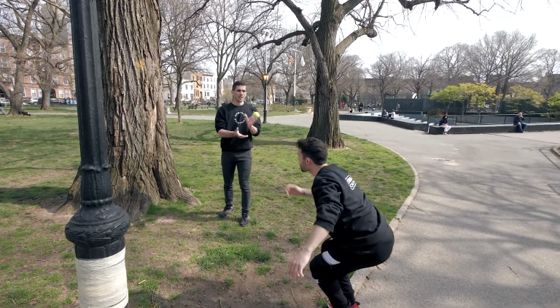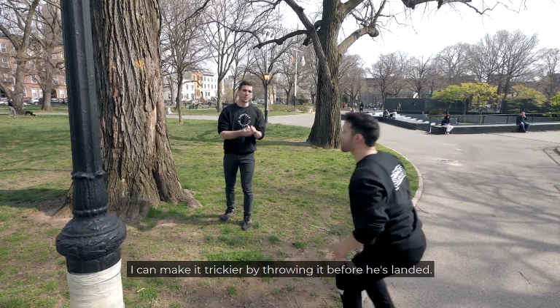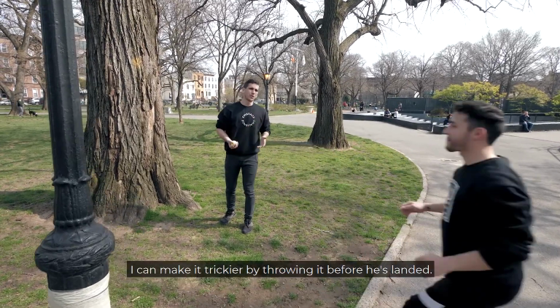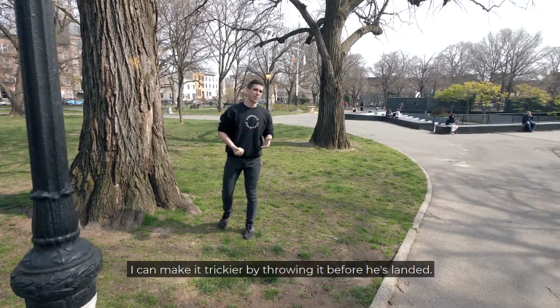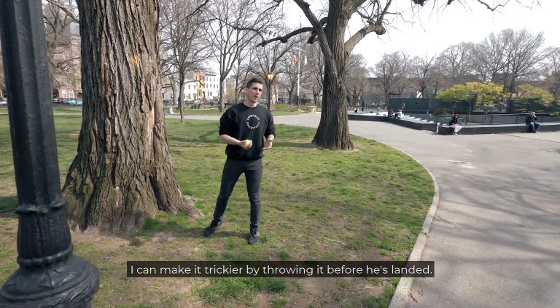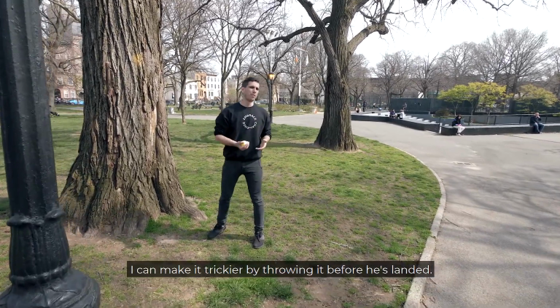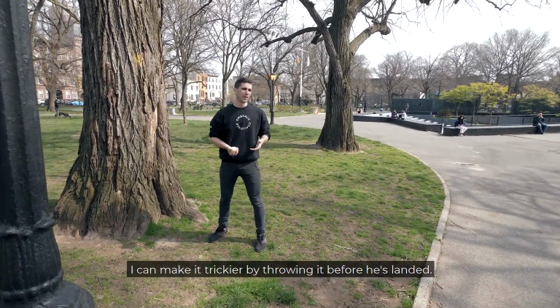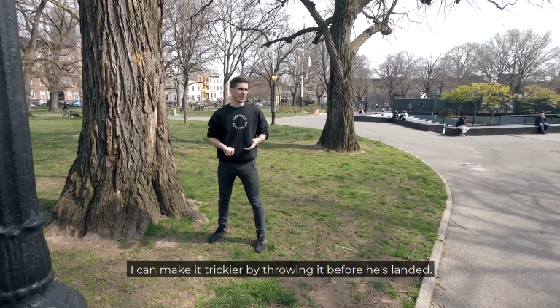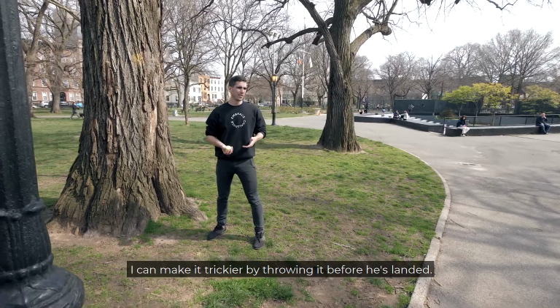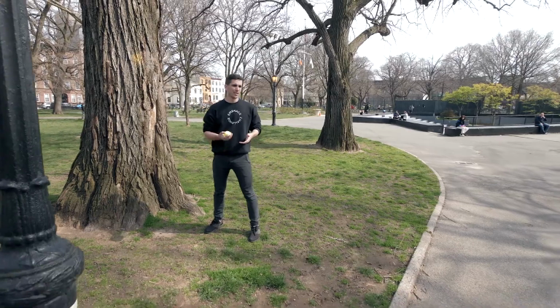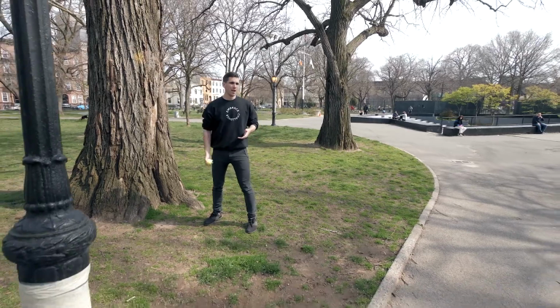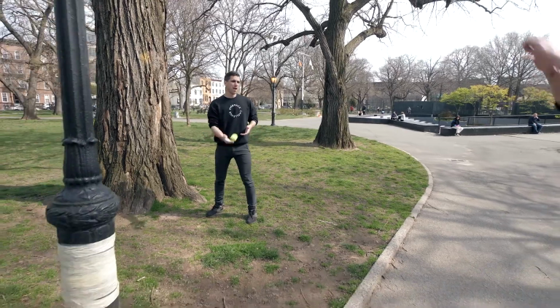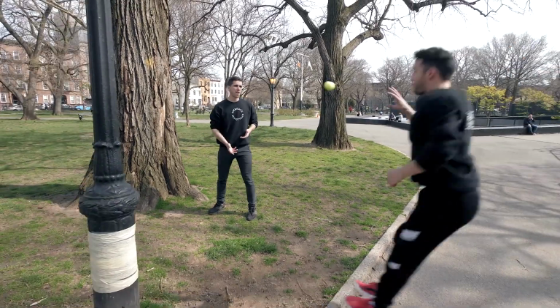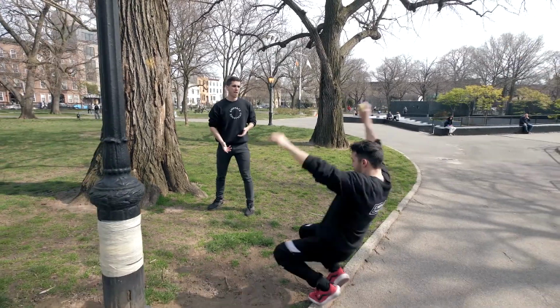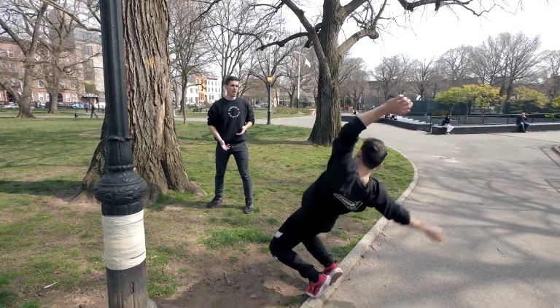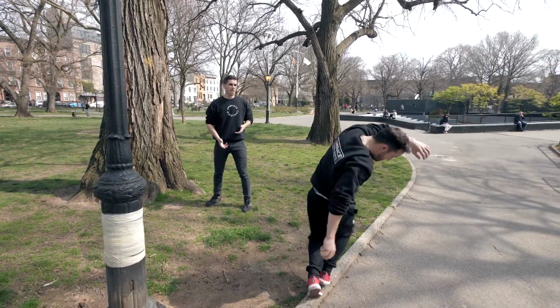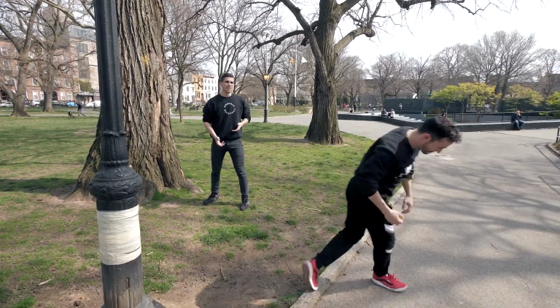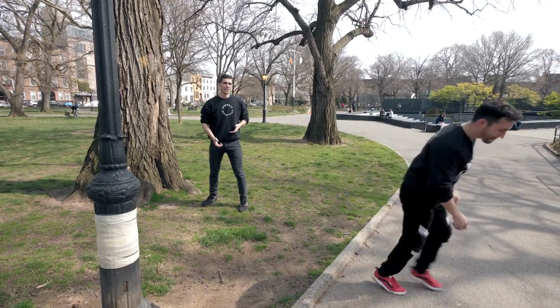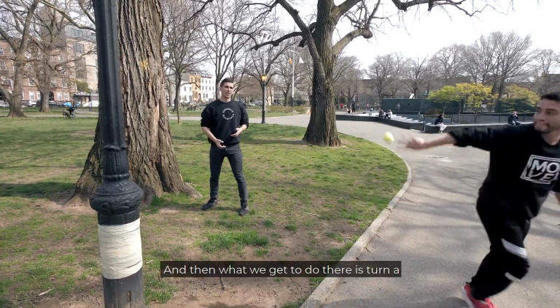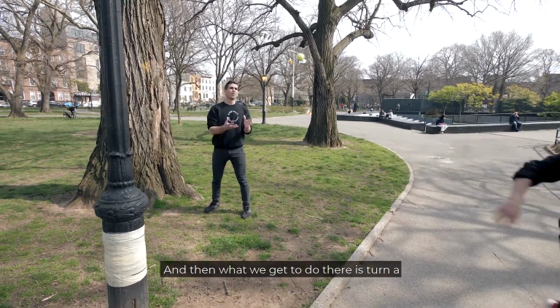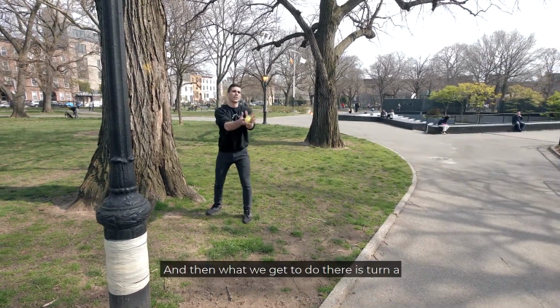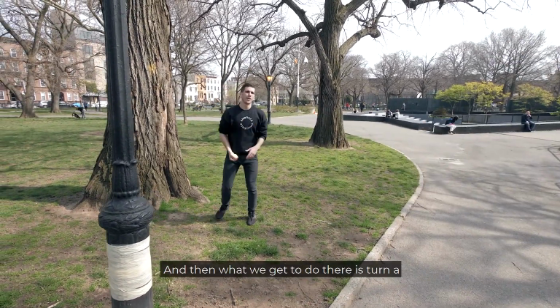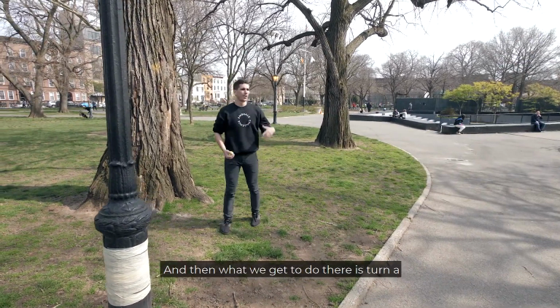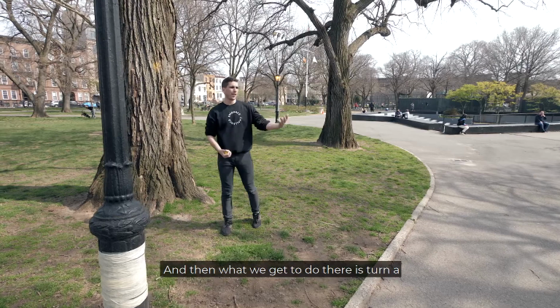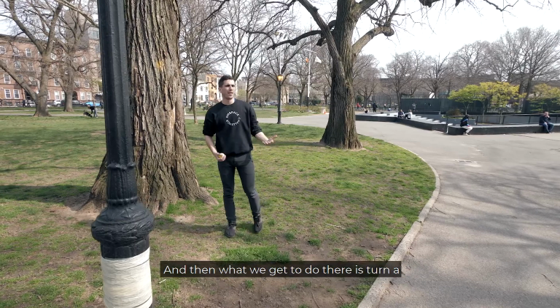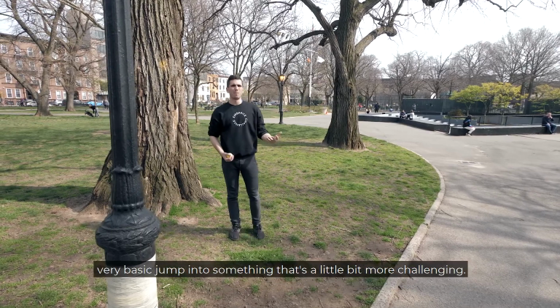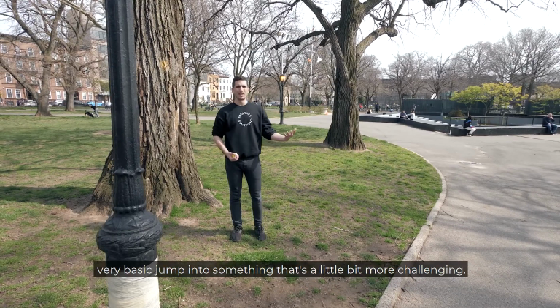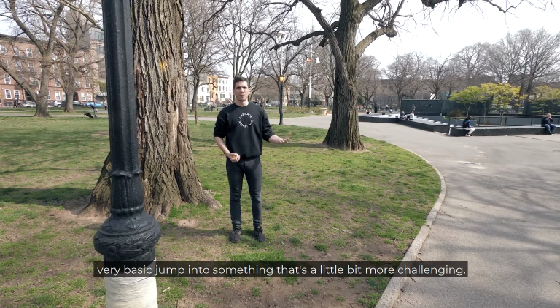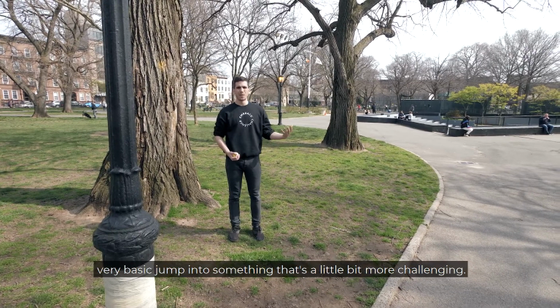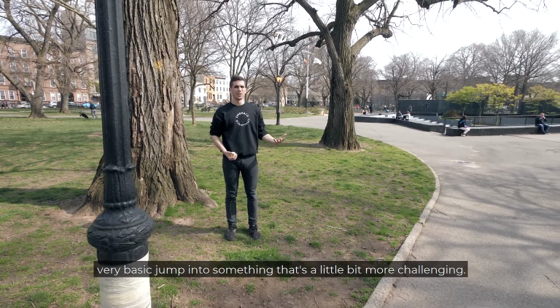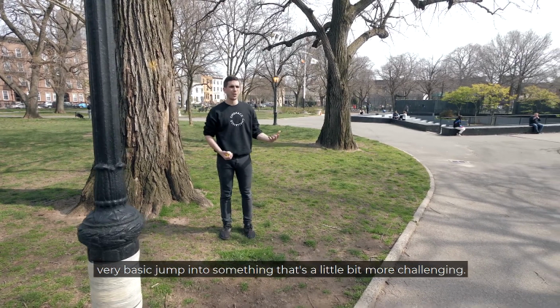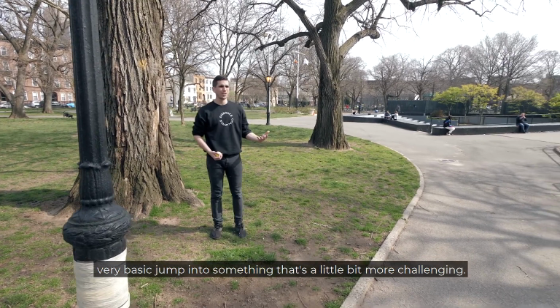I can make it trickier by throwing it before he's landed. What we get to do there is turn a very basic jump into something that's a little bit more challenging.